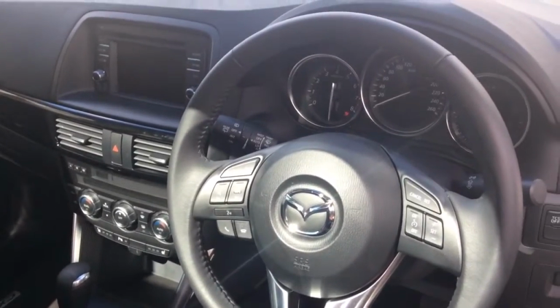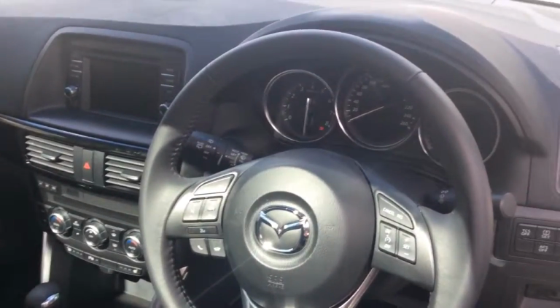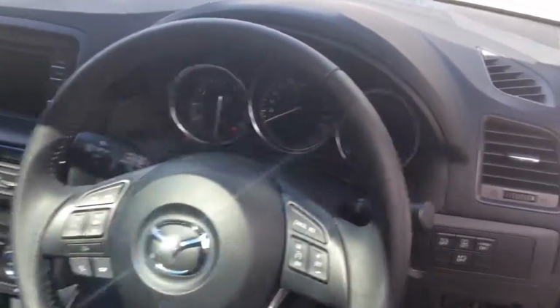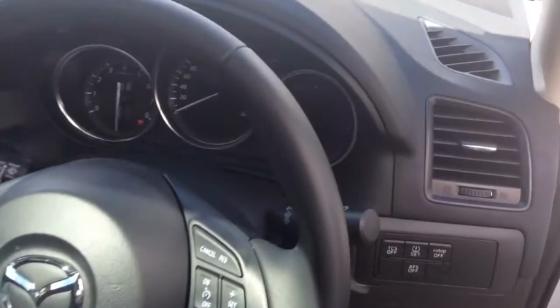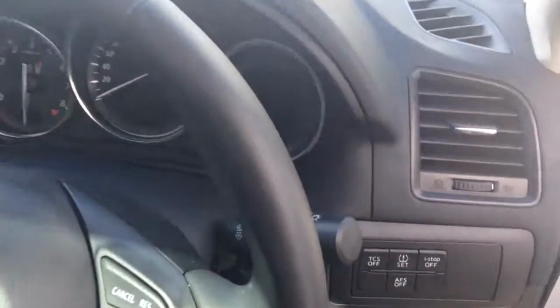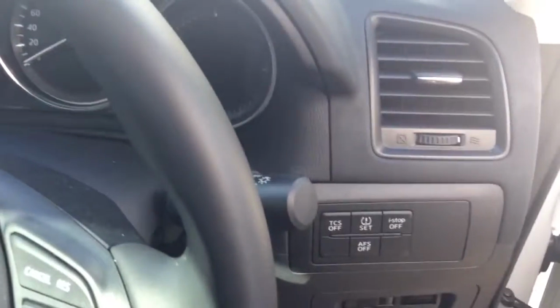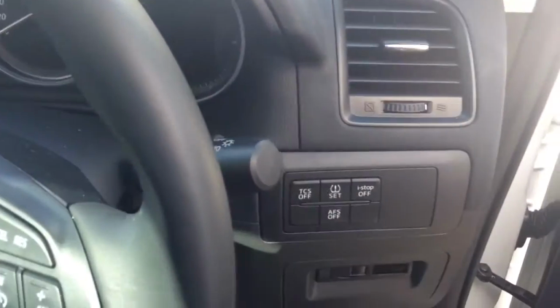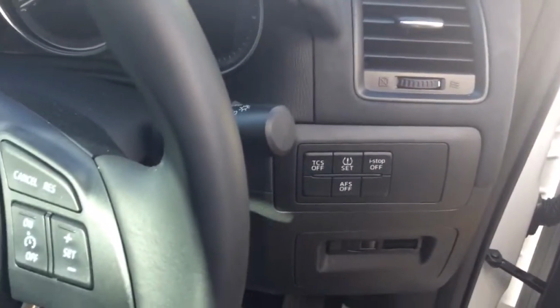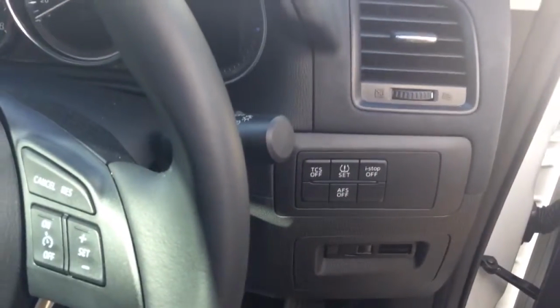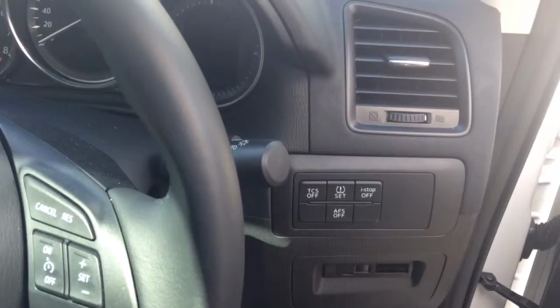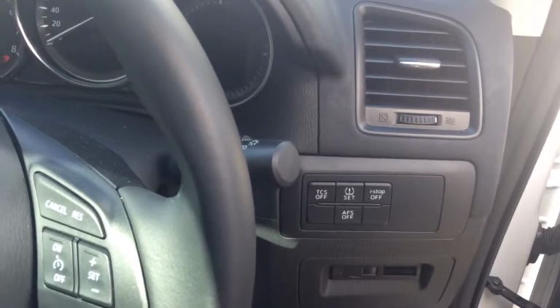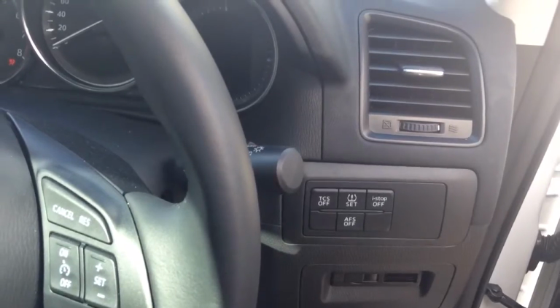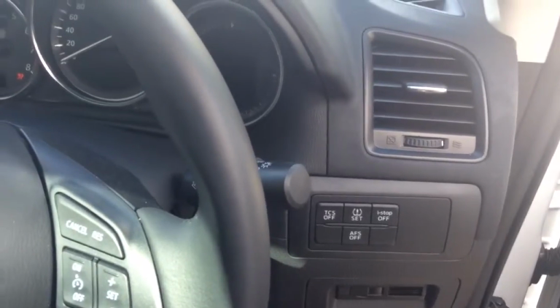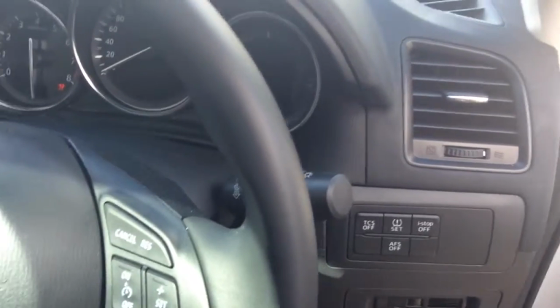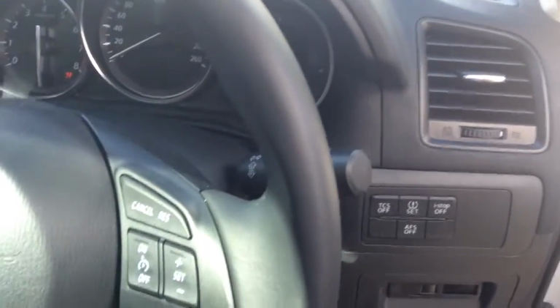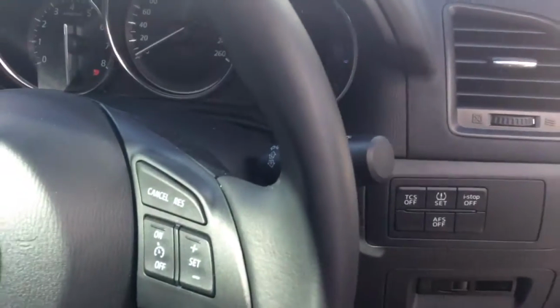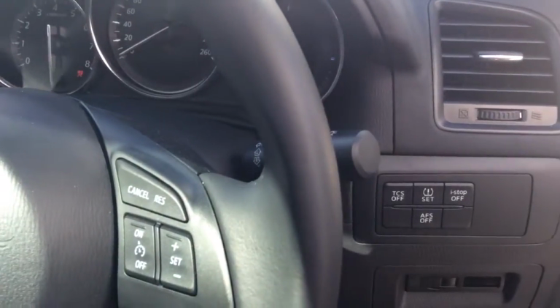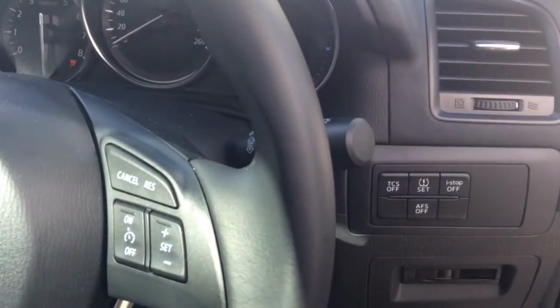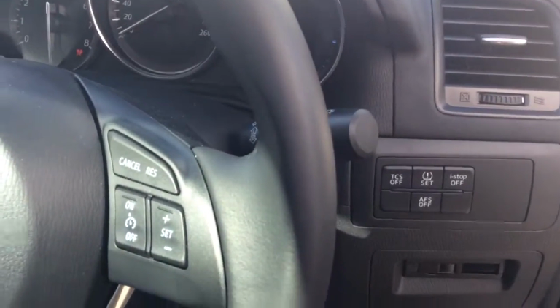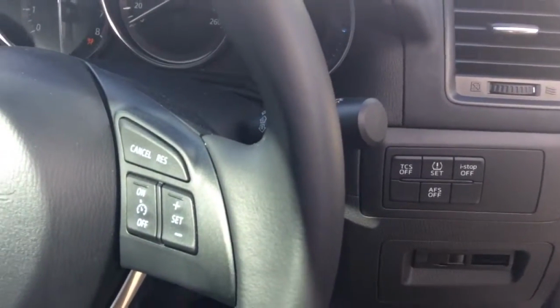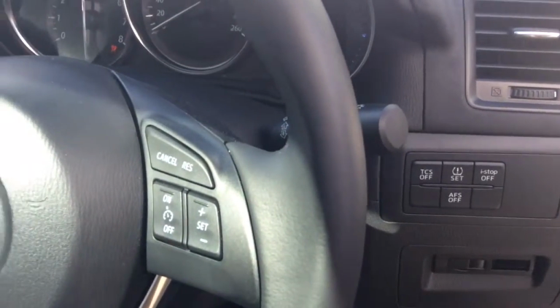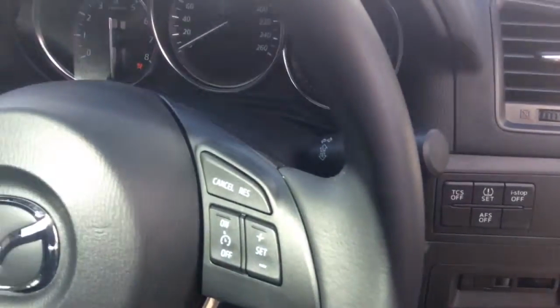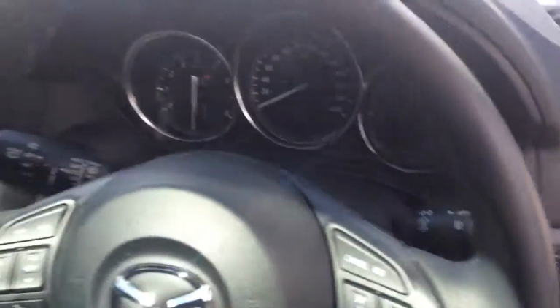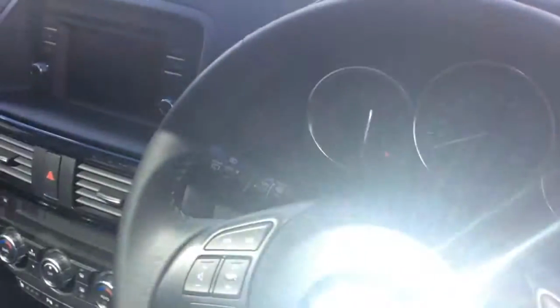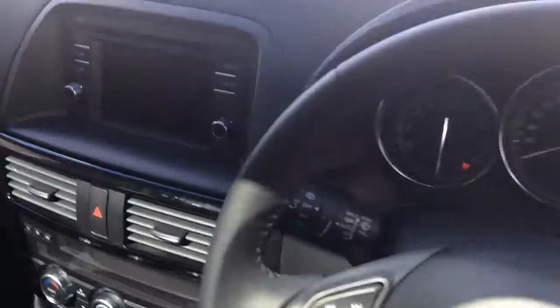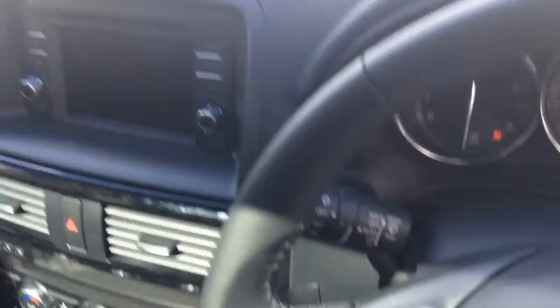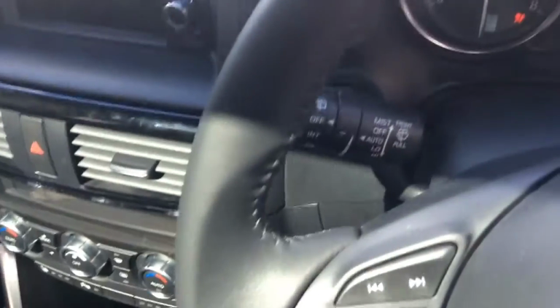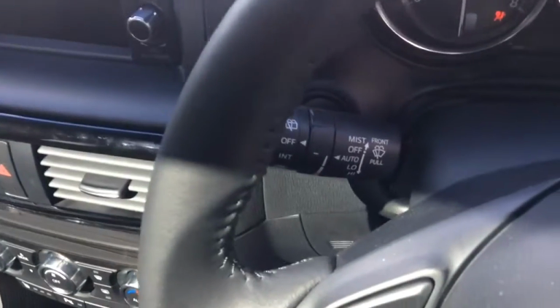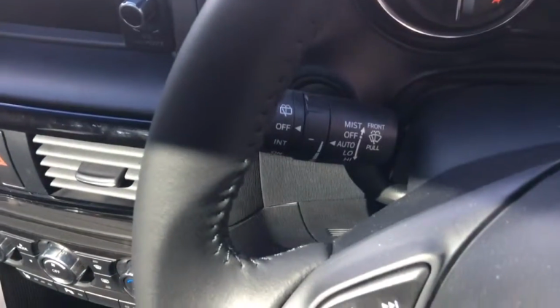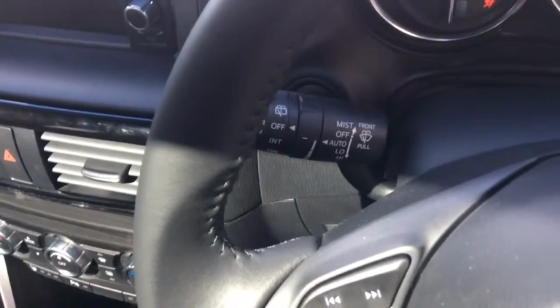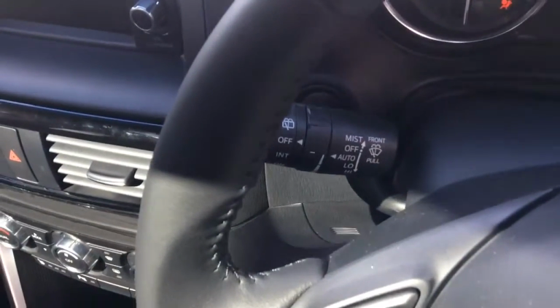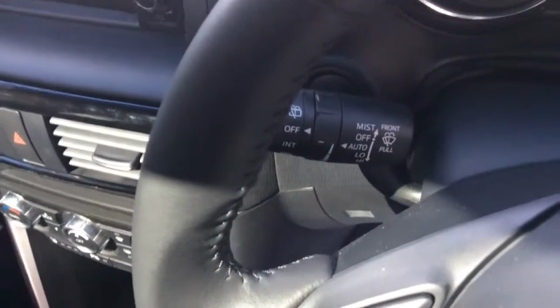You've got the i-stop feature as well, so when you stop the vehicle at a set of traffic lights the engine shuts down to save you some fuel. It's also got the push button start as you can see.